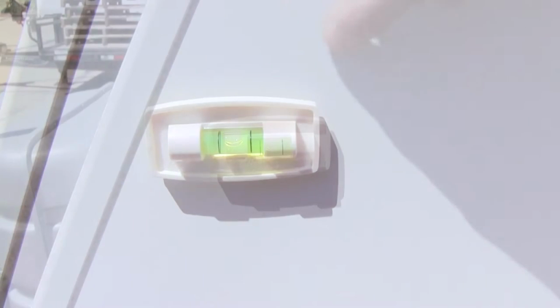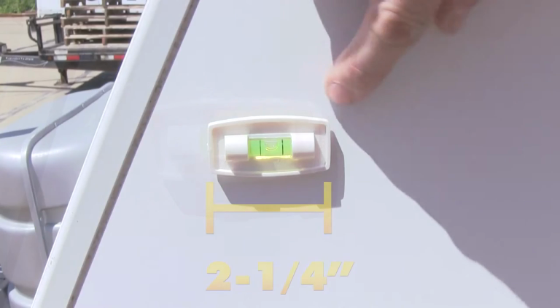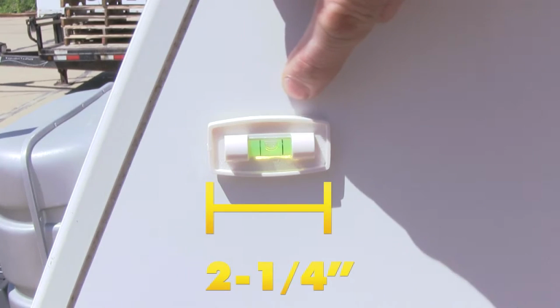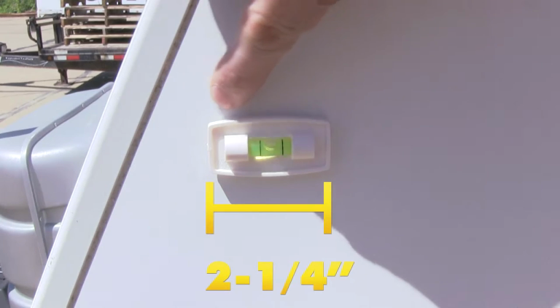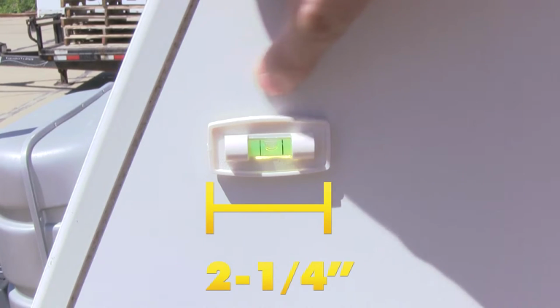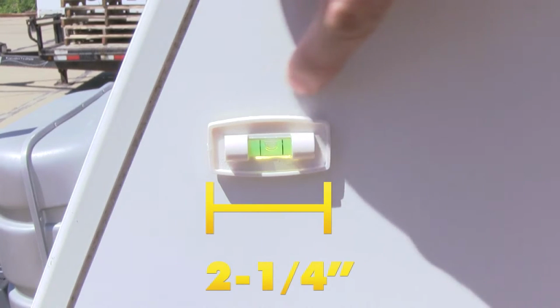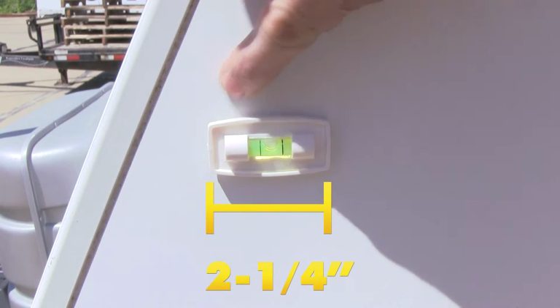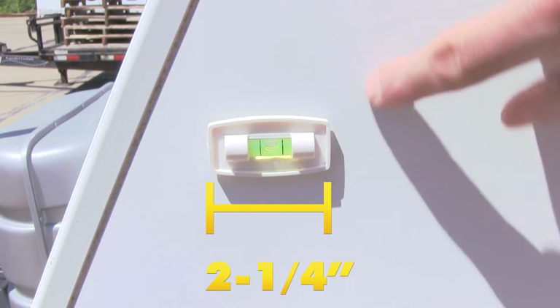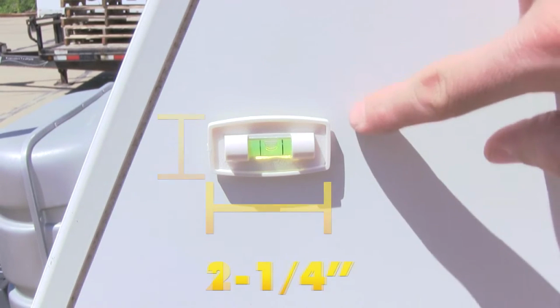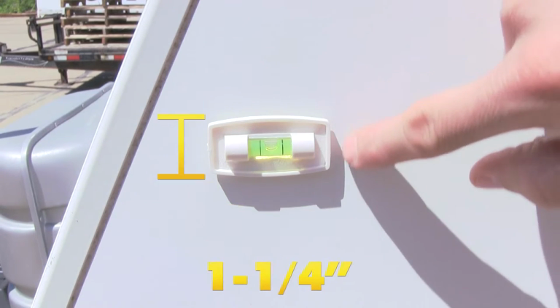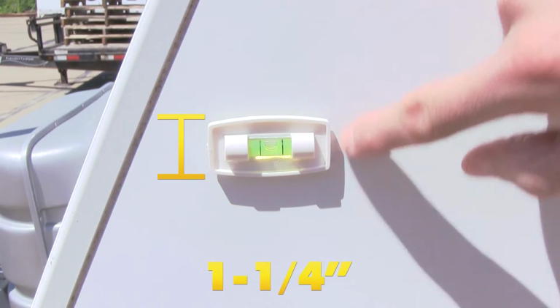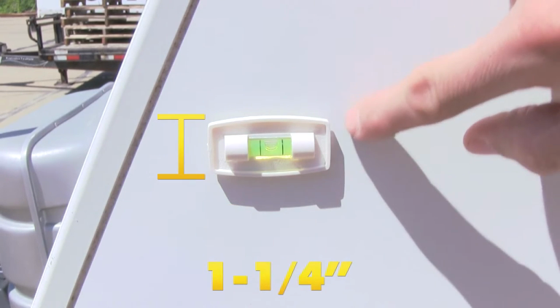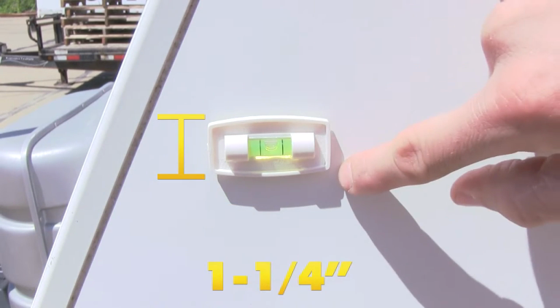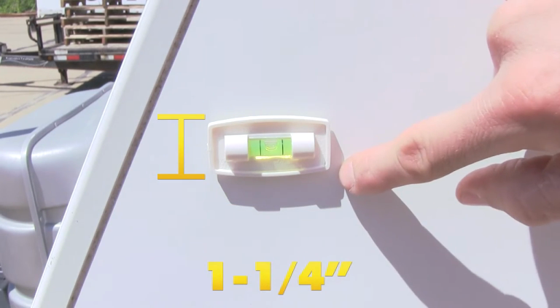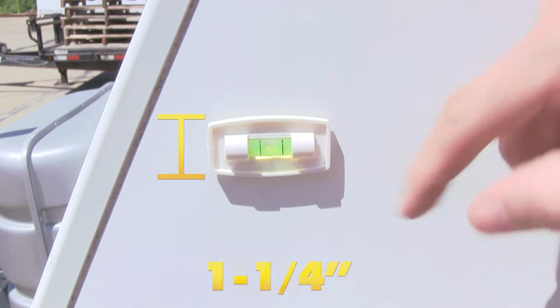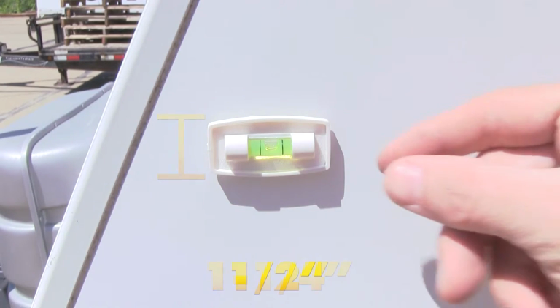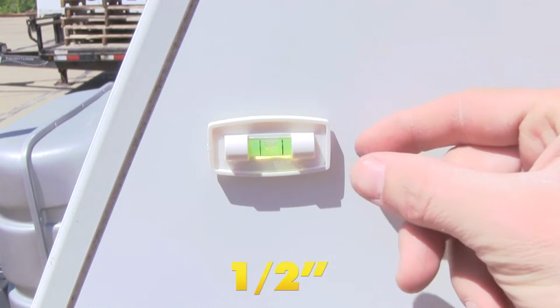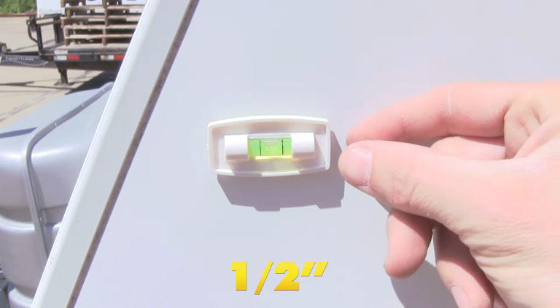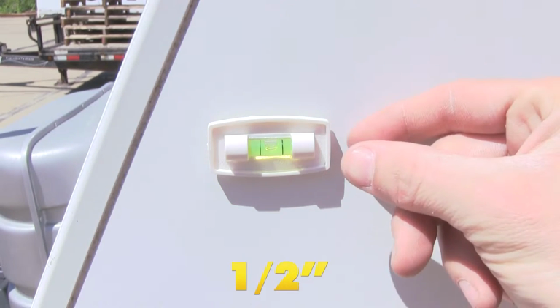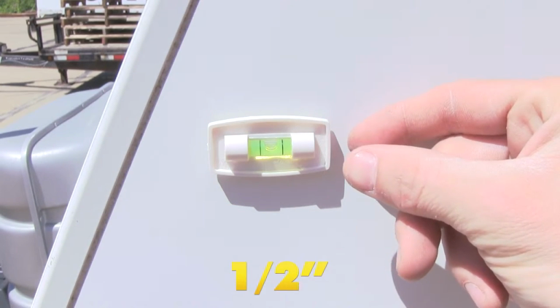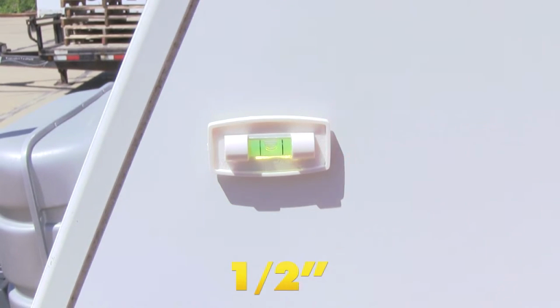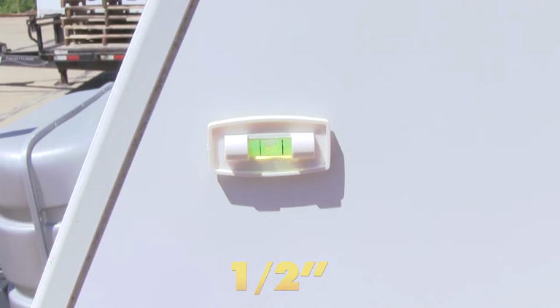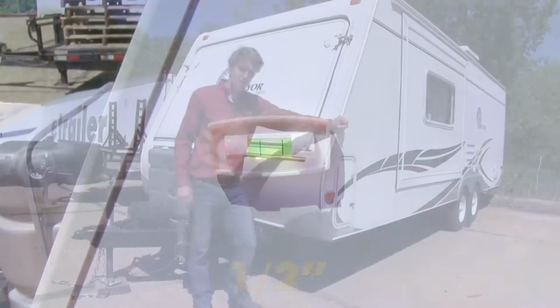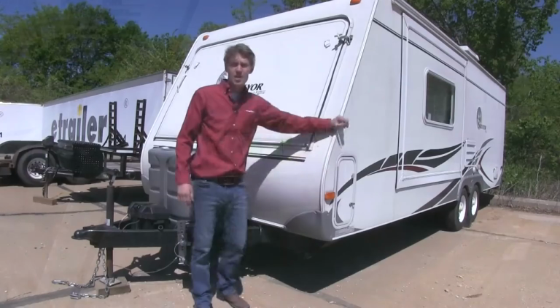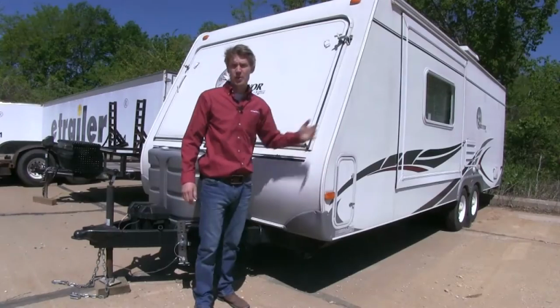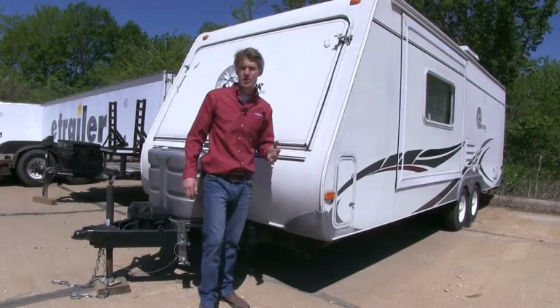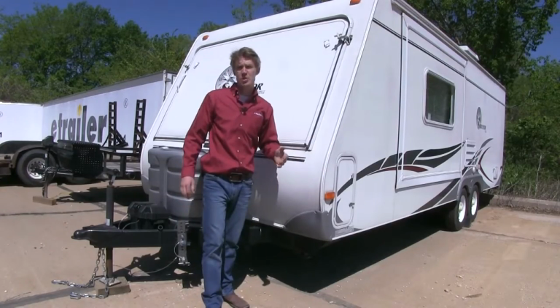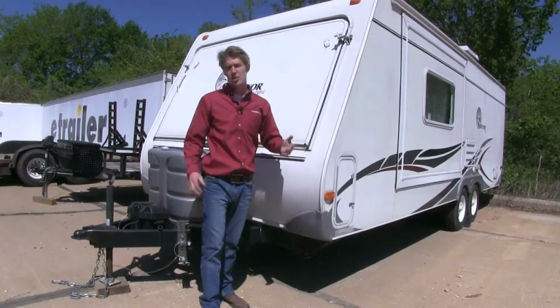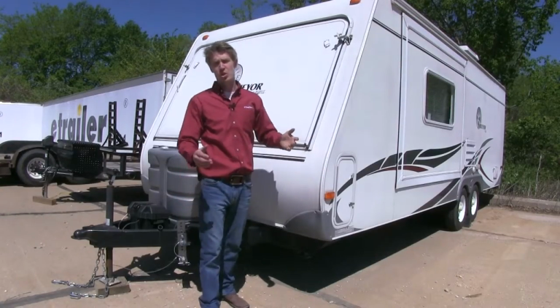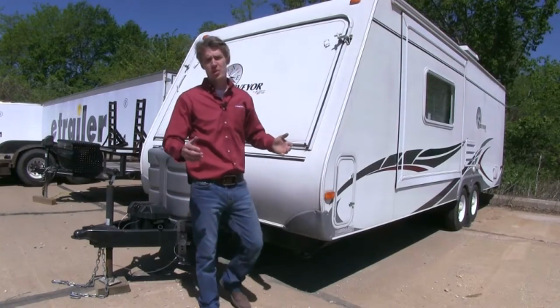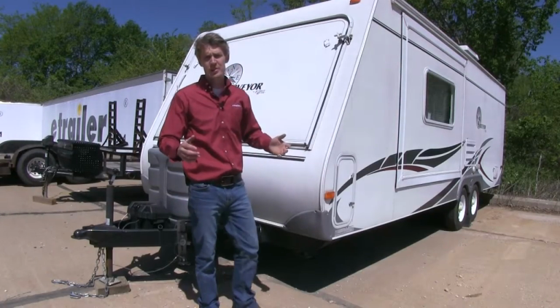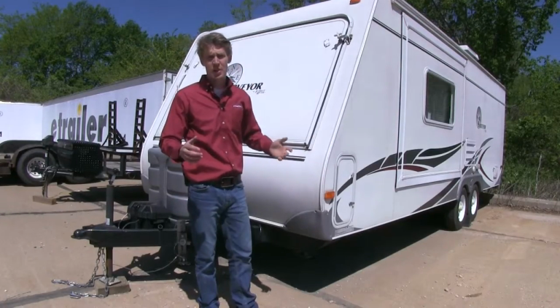It measures two and a quarter inches long by an inch and a quarter wide and a half inch deep. Now that we've gone over some of the features, I'll go ahead and show you how to get it installed.